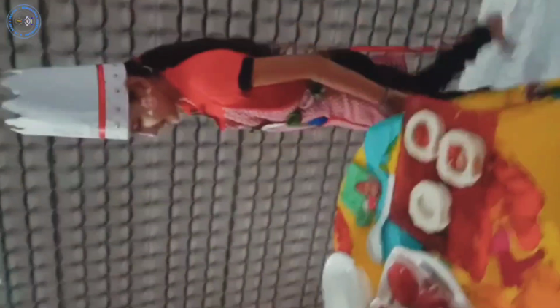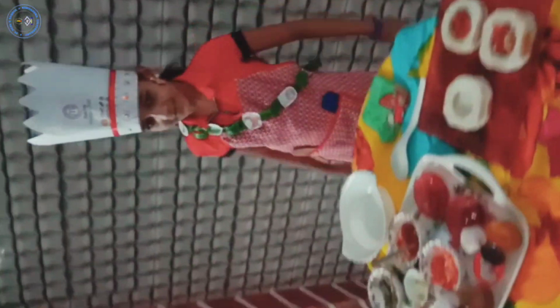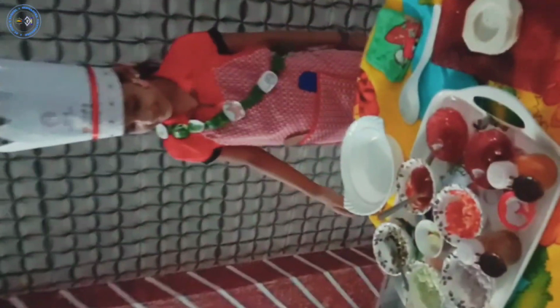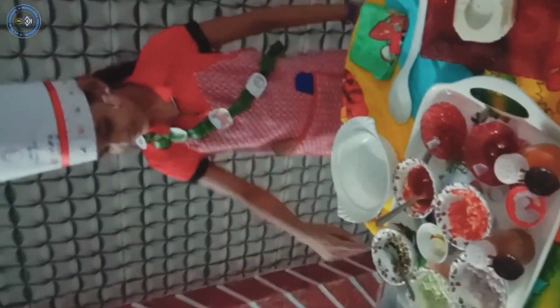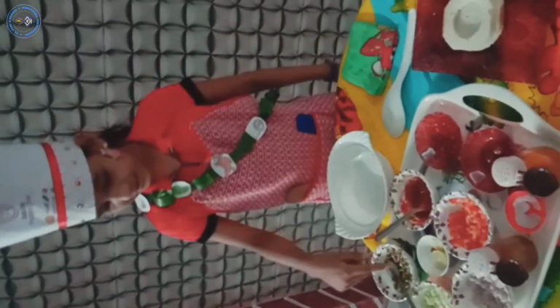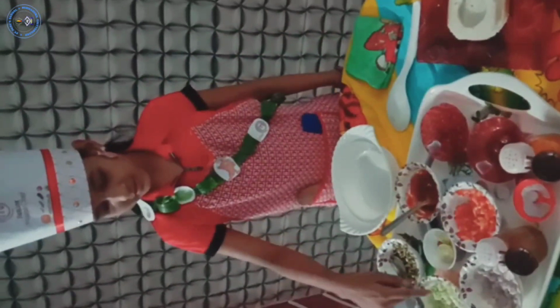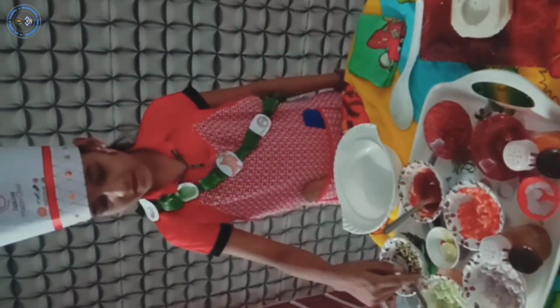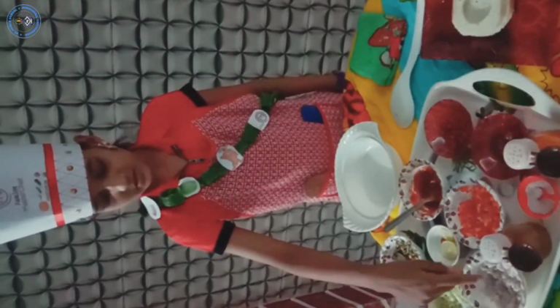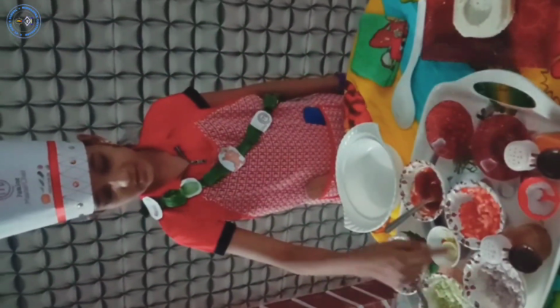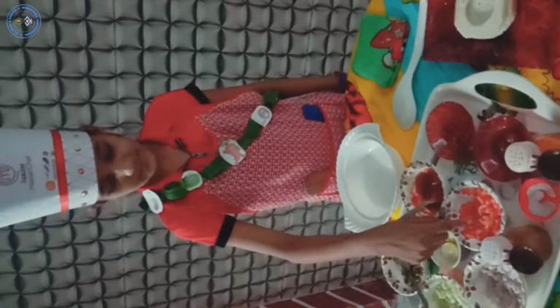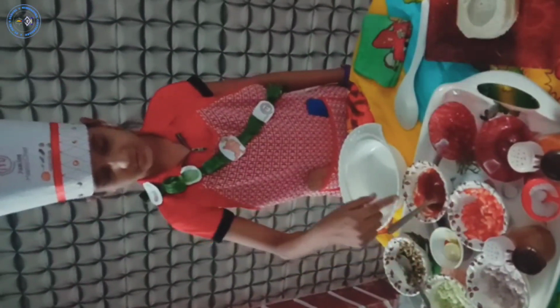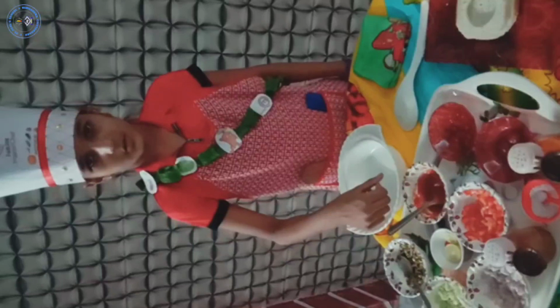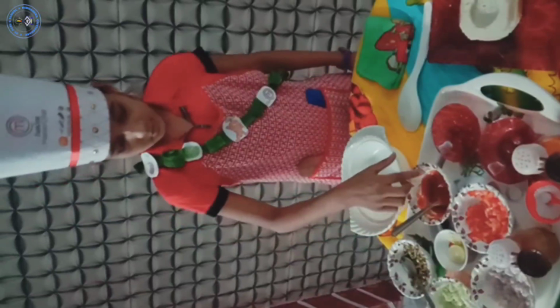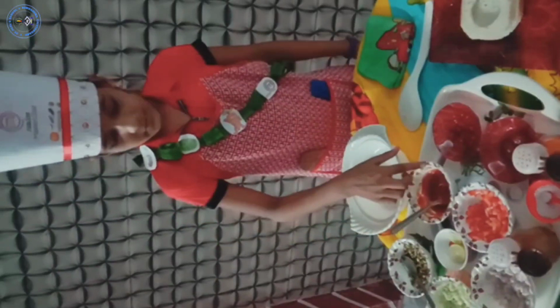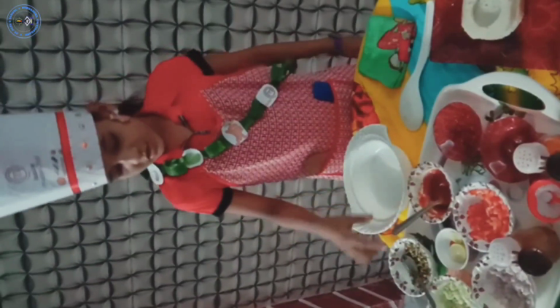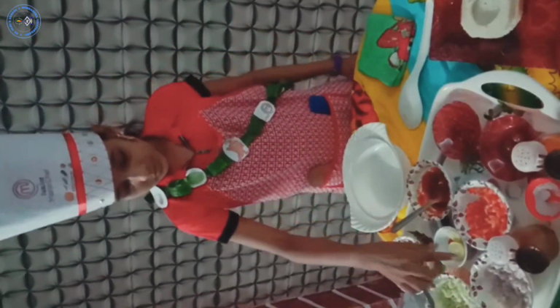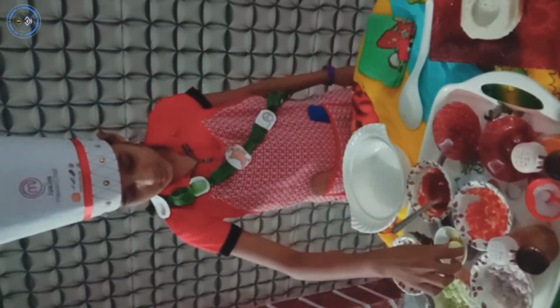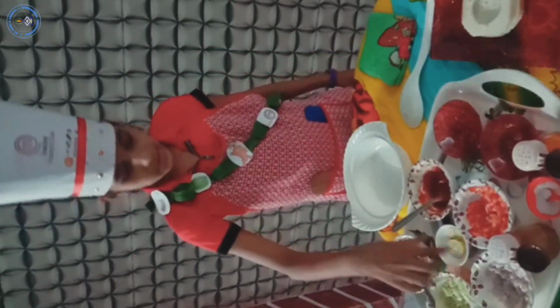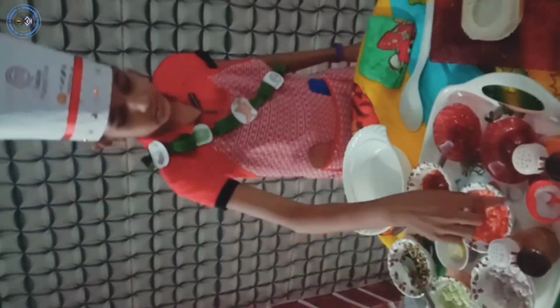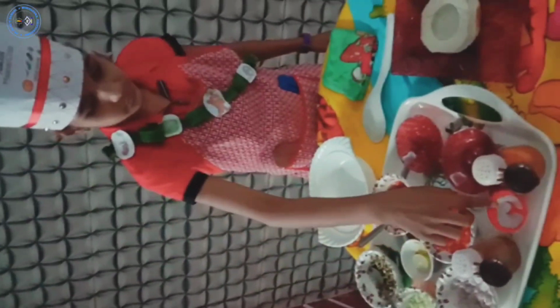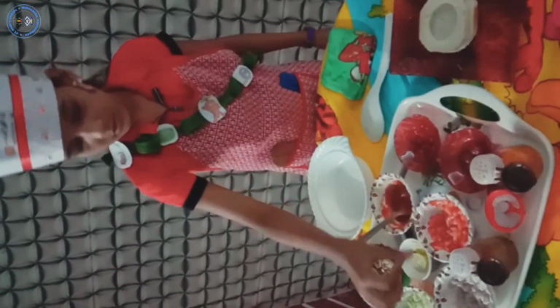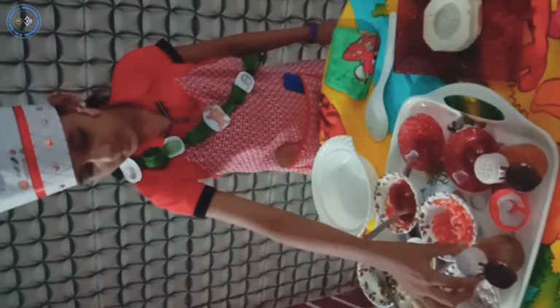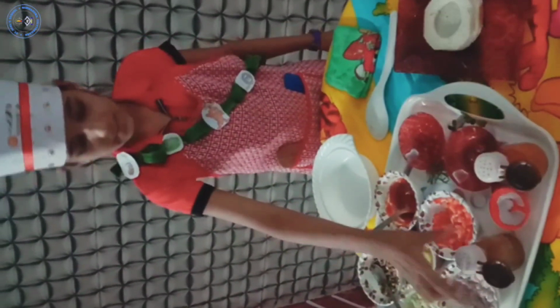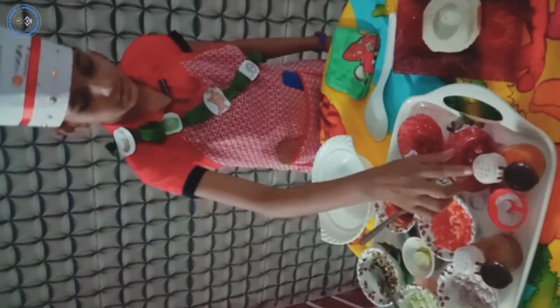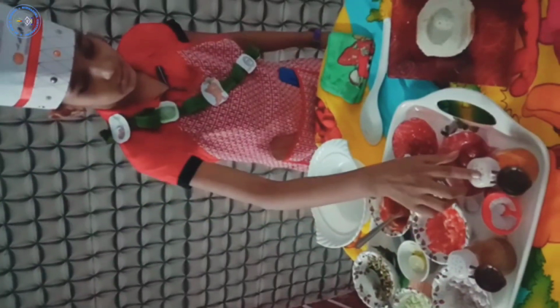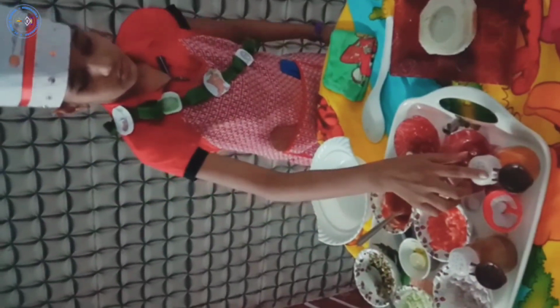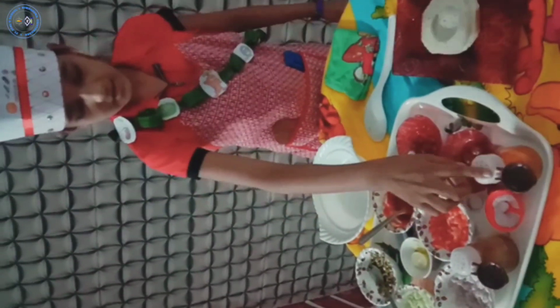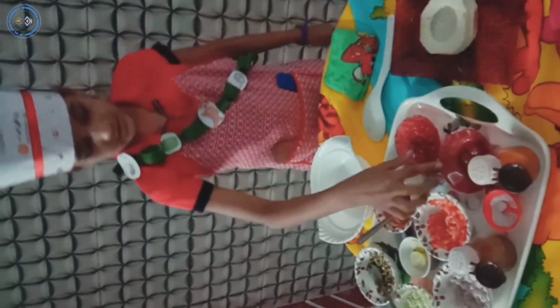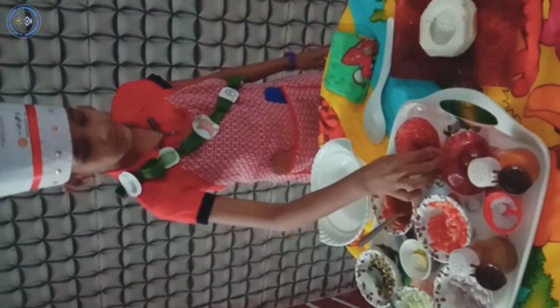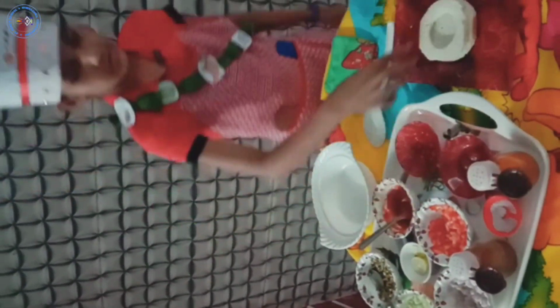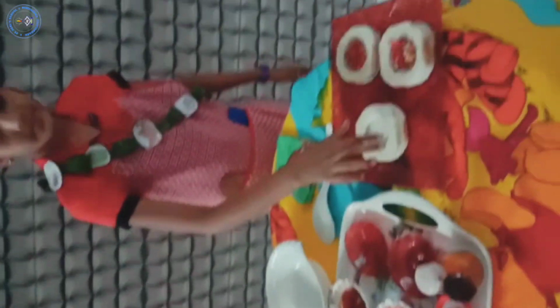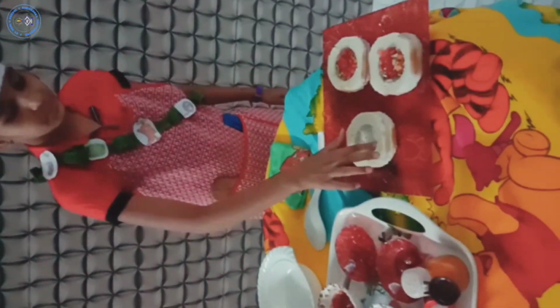For this we need sprouts, cabbage, onion, tomato, tomato ketchup, lemon, salt, black pepper, chaat masala, decorations, and bread.